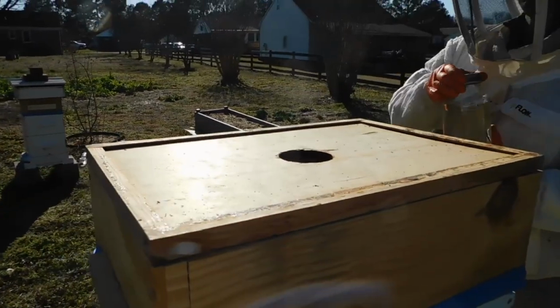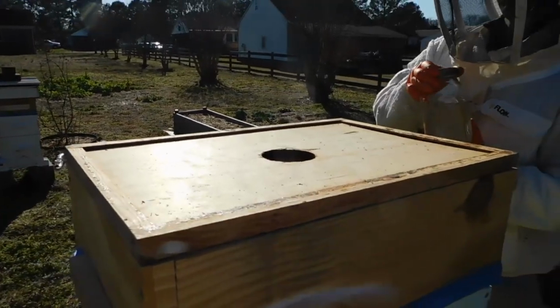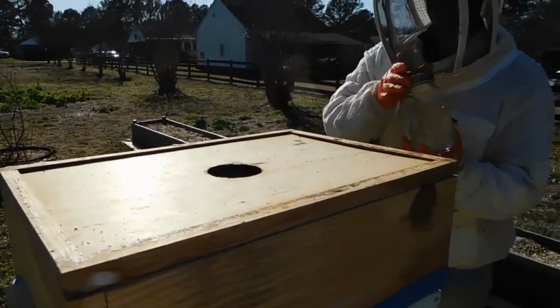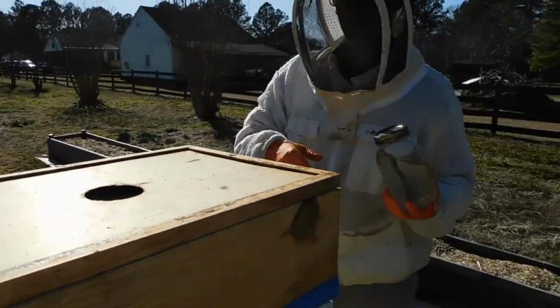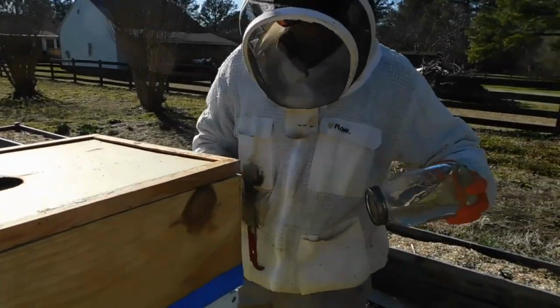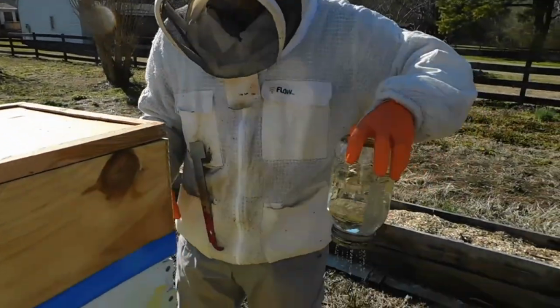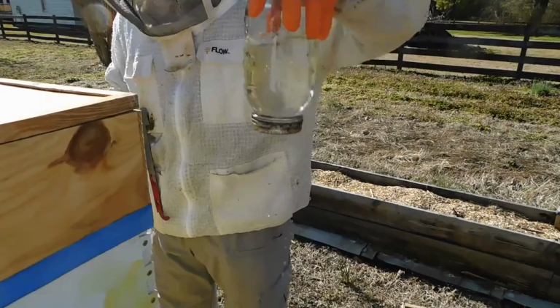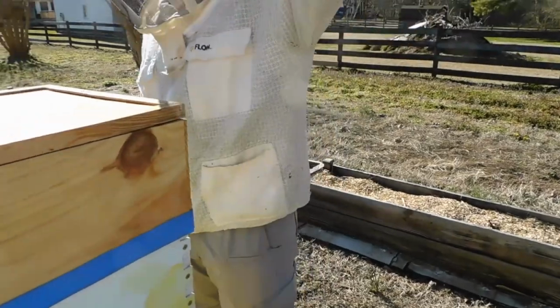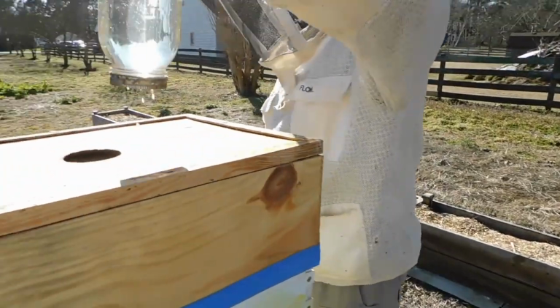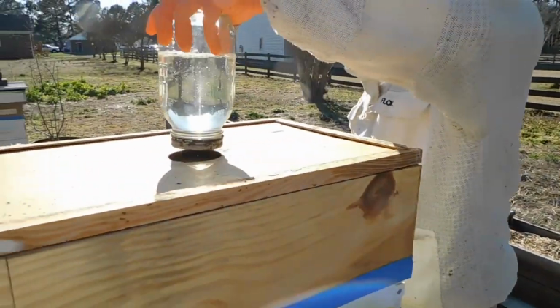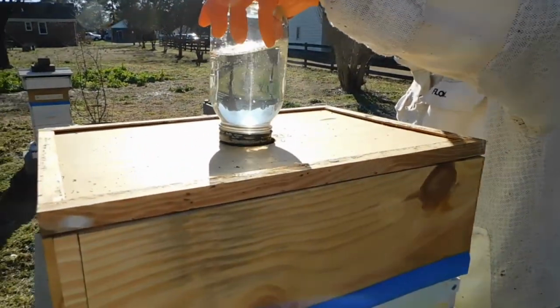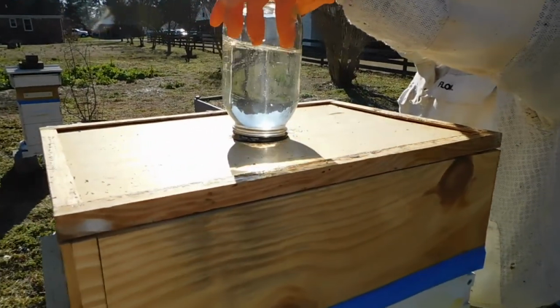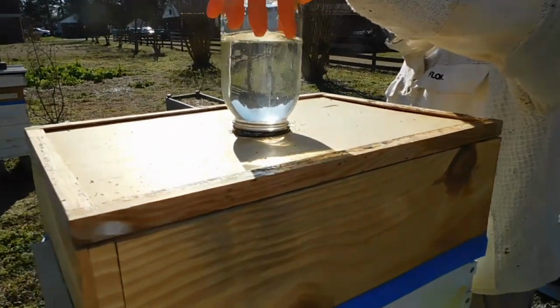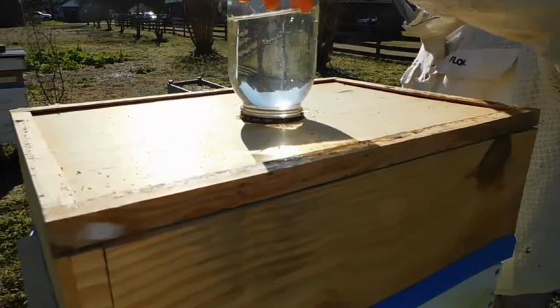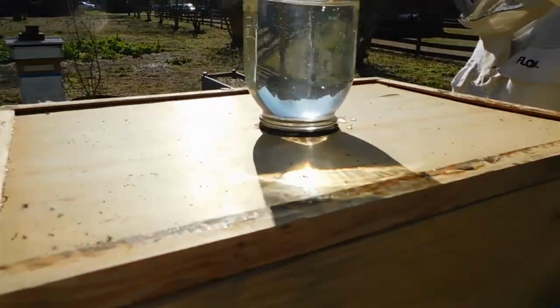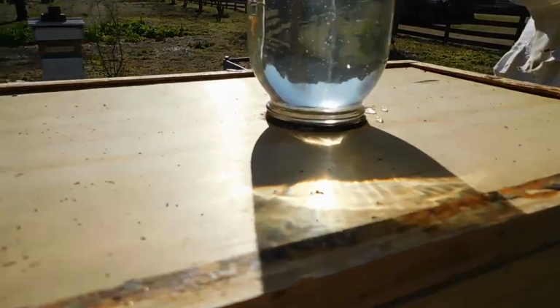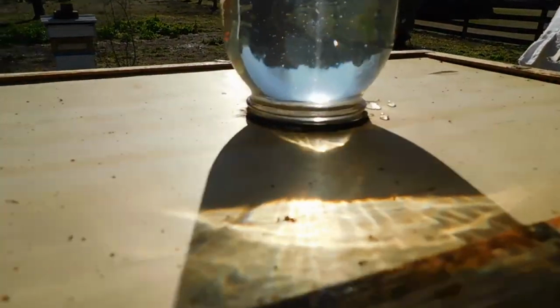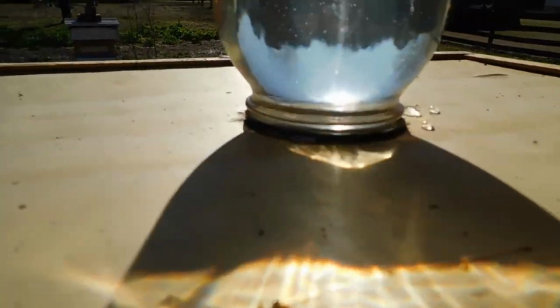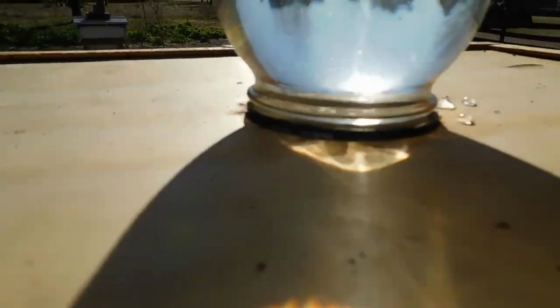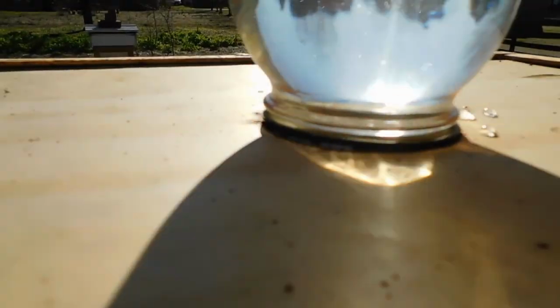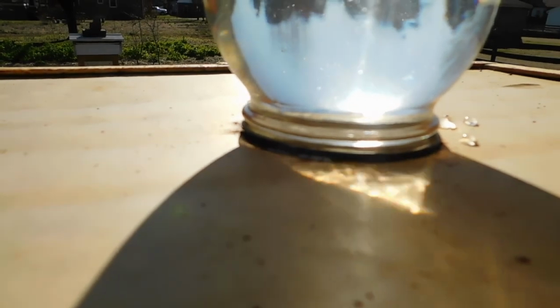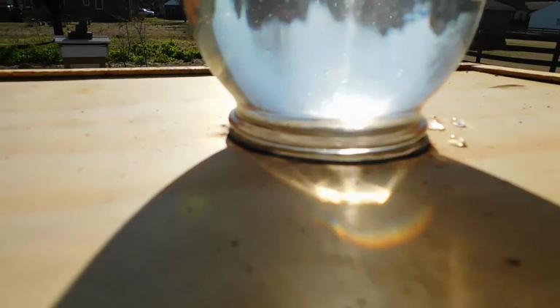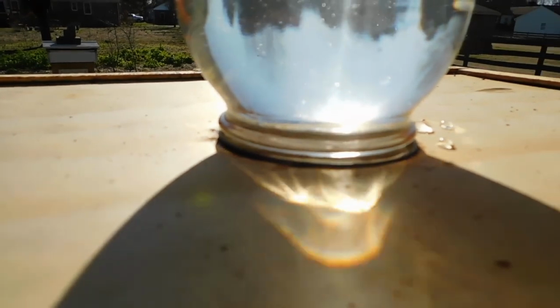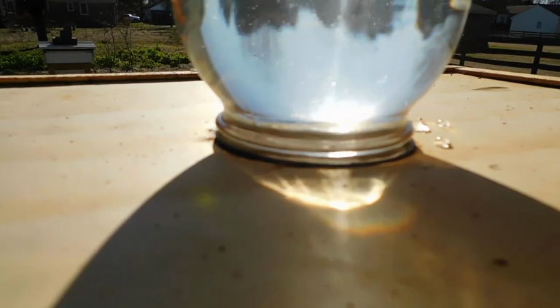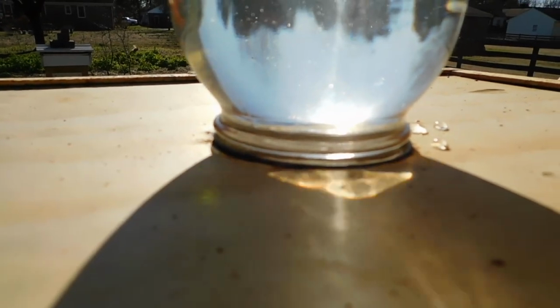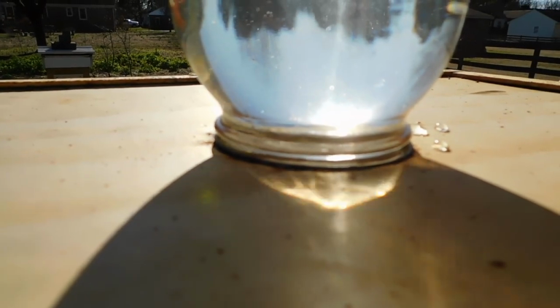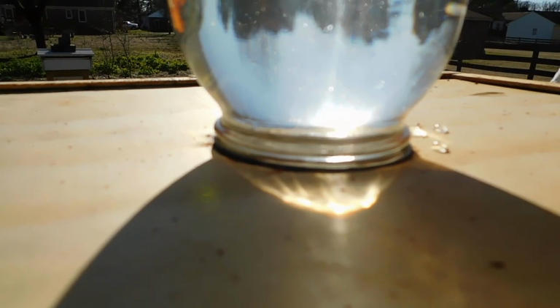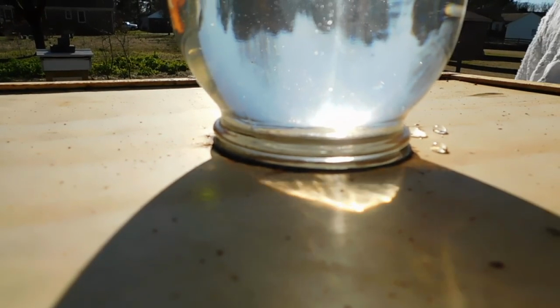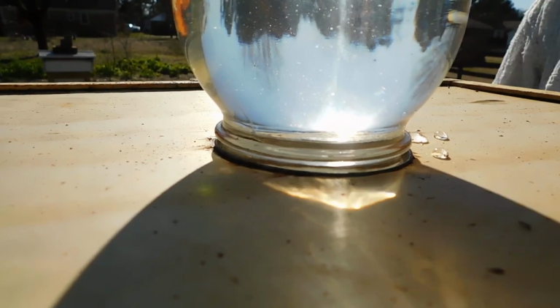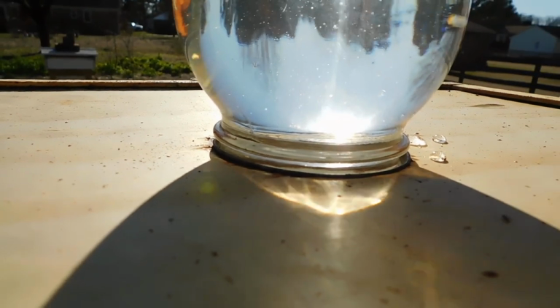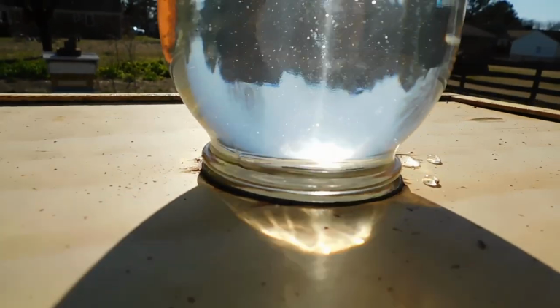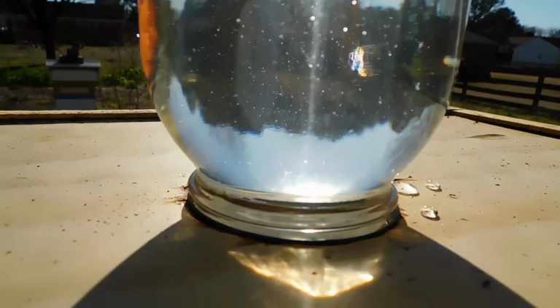We're not feeding a ton or going out there all the time to refill, but what we are doing is trying to keep them alive, keep them happy, and then once the nectar flow starts they can really hit it hard.